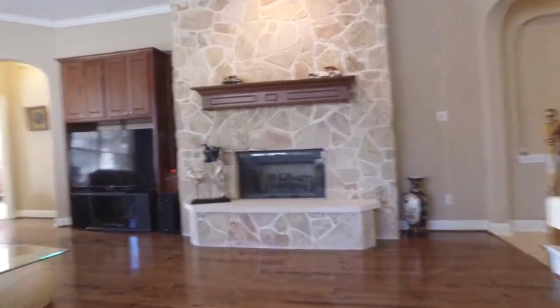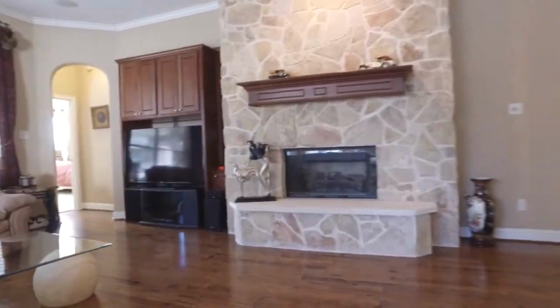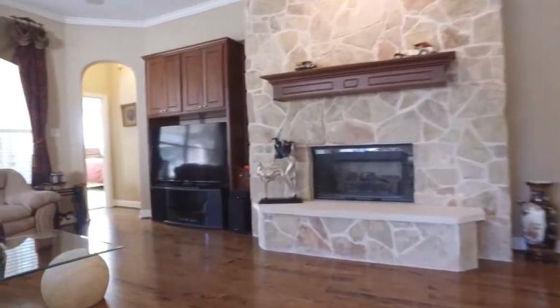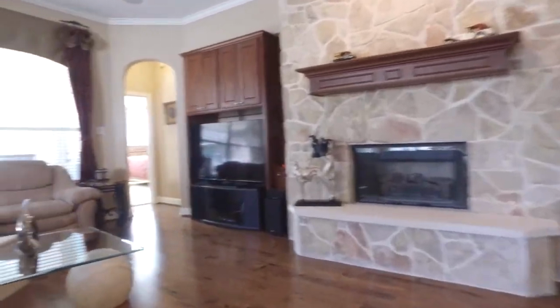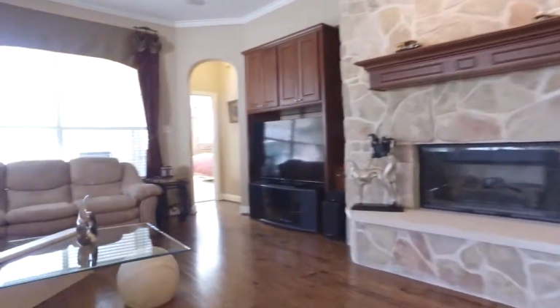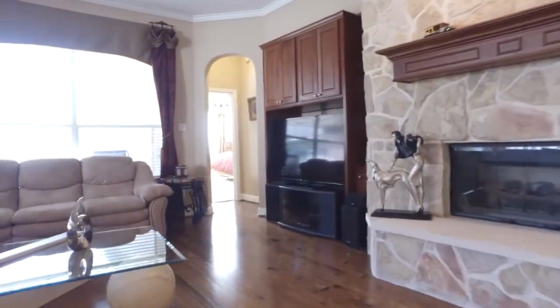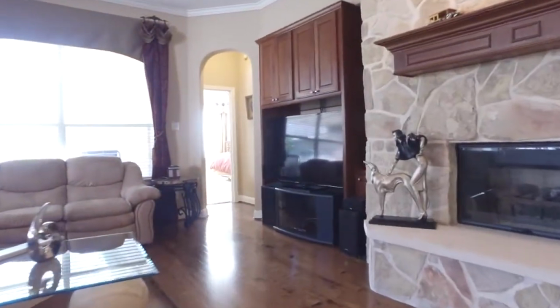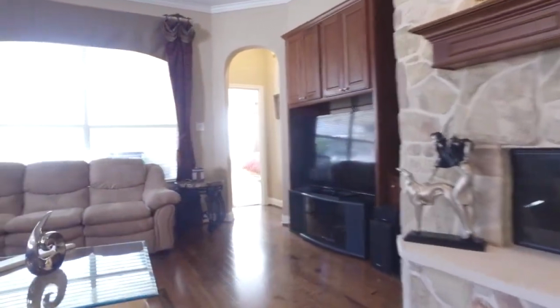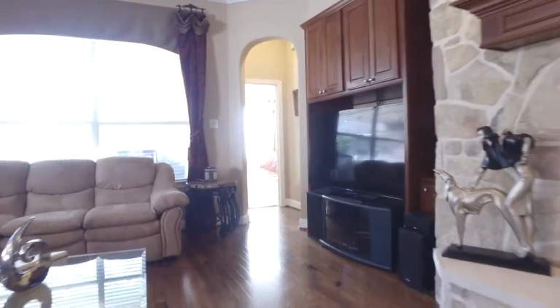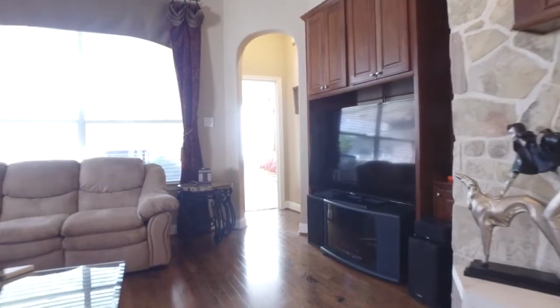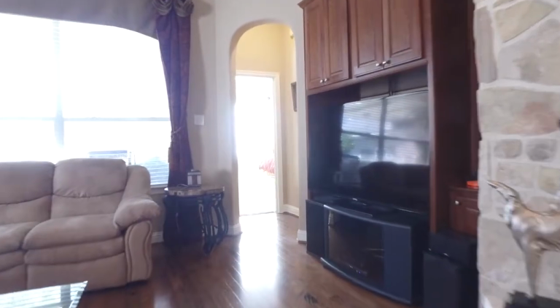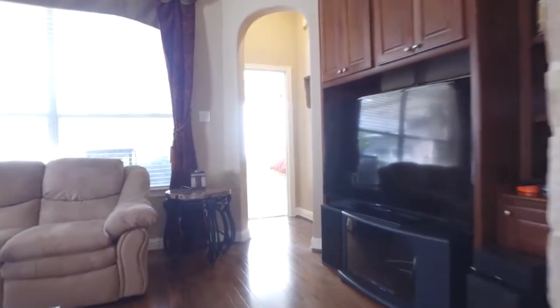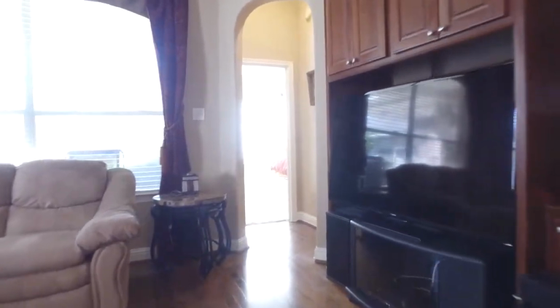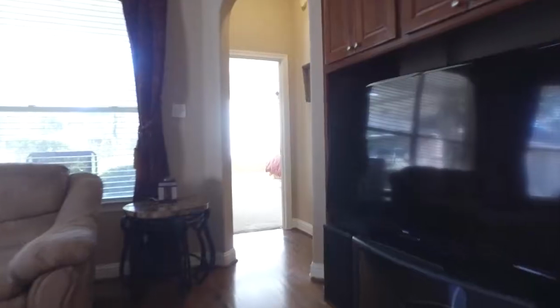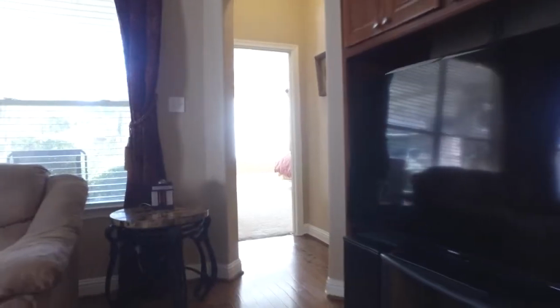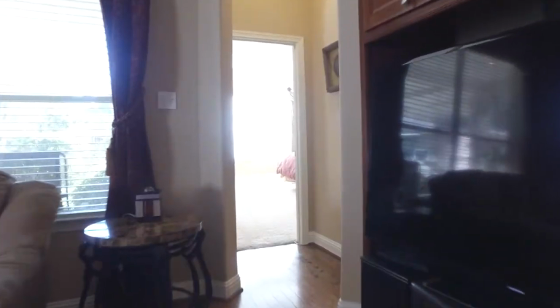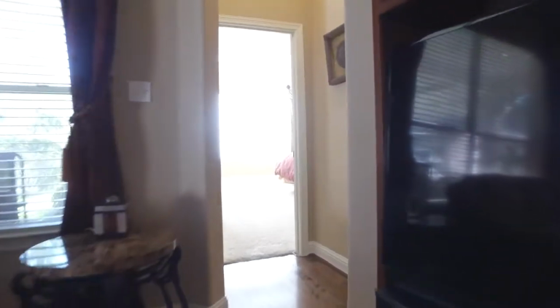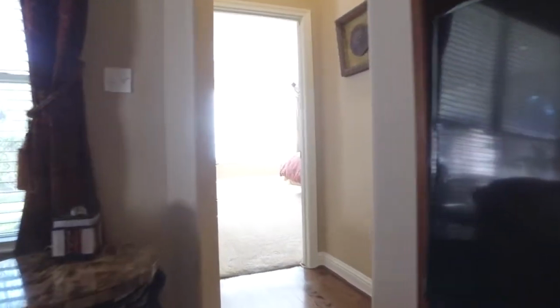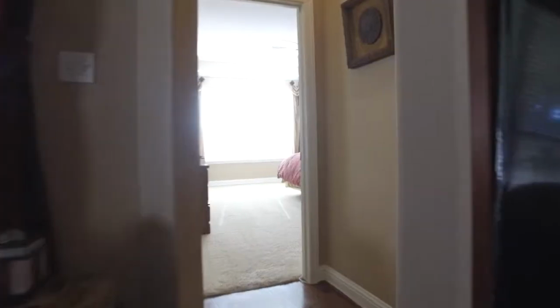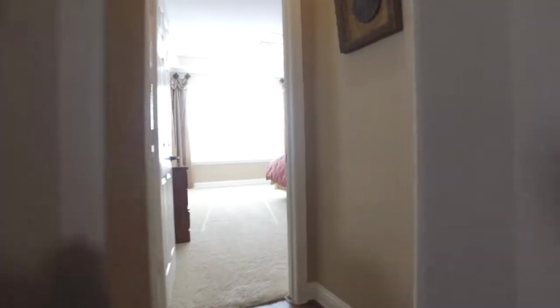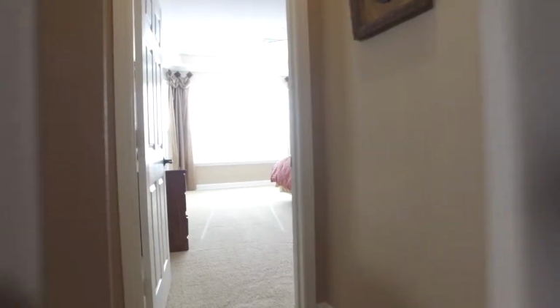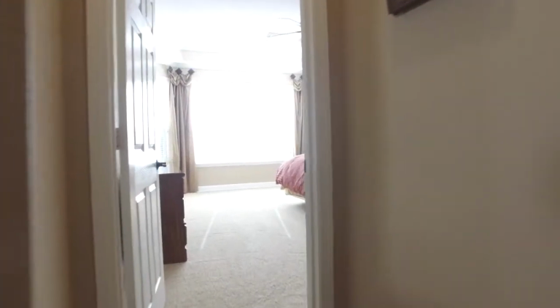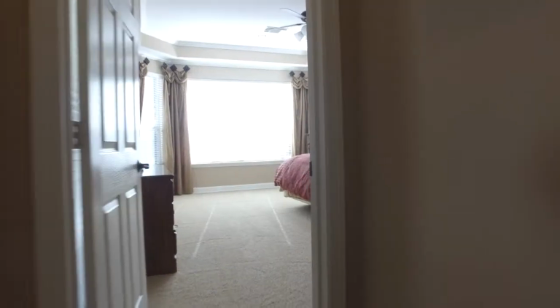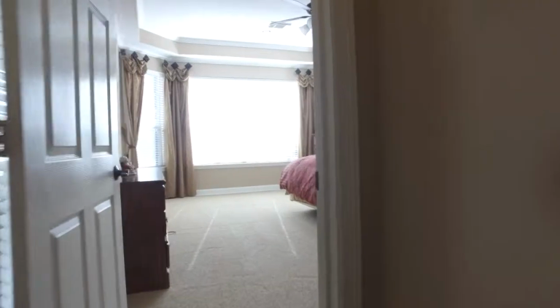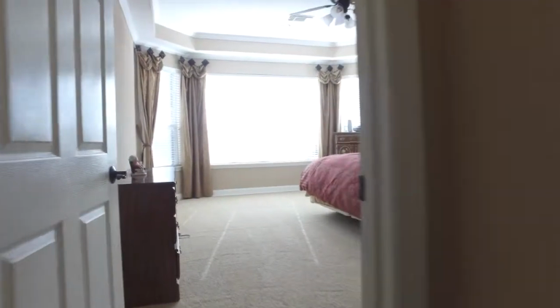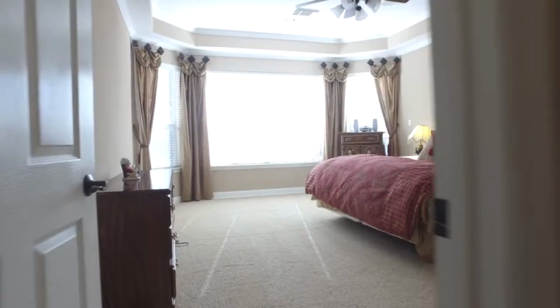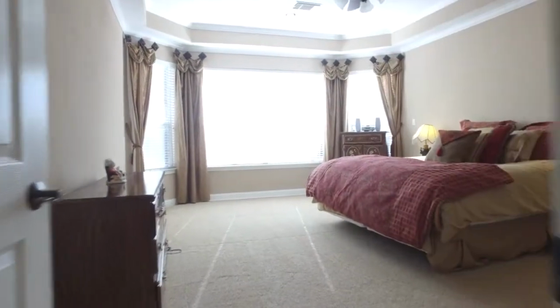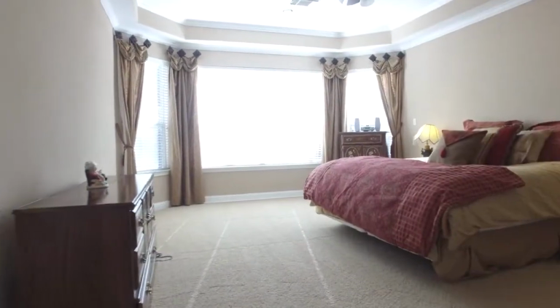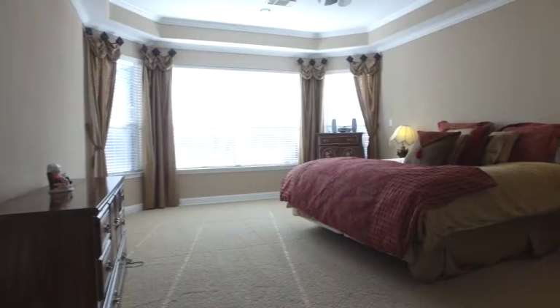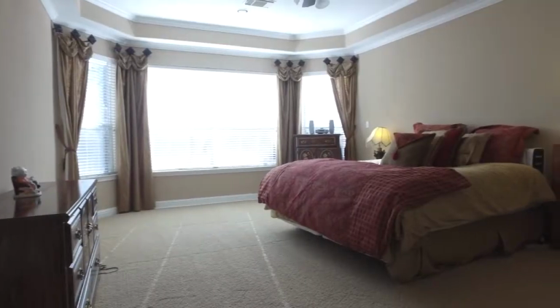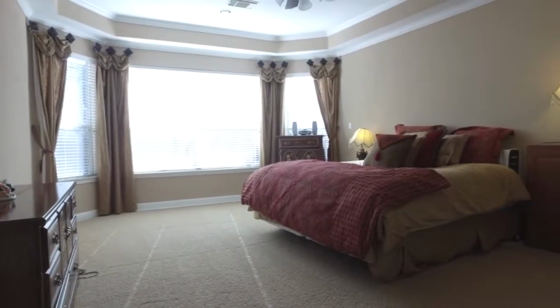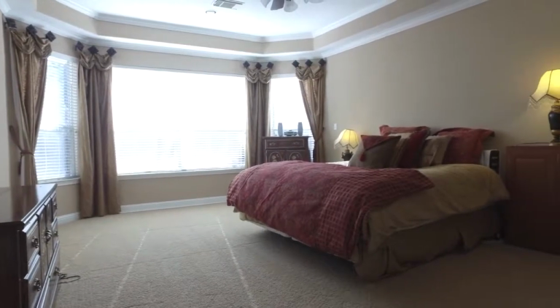These hardwood floors are quite impressive. This home offers five bedrooms. The master is located on the first floor with an abundant amount of space and detail.